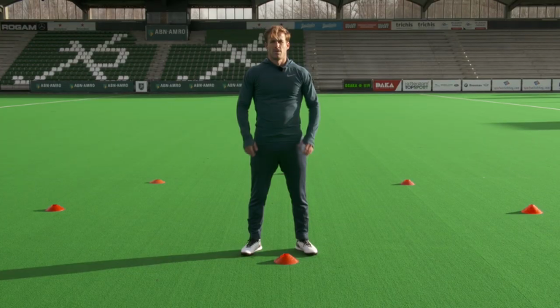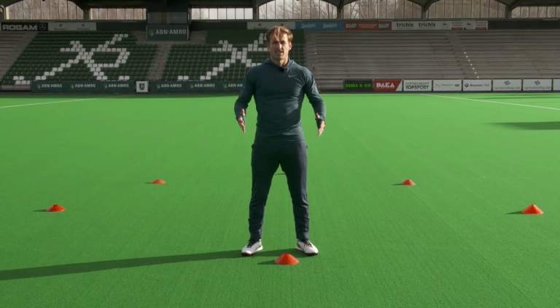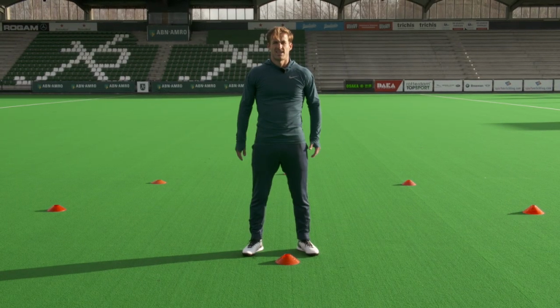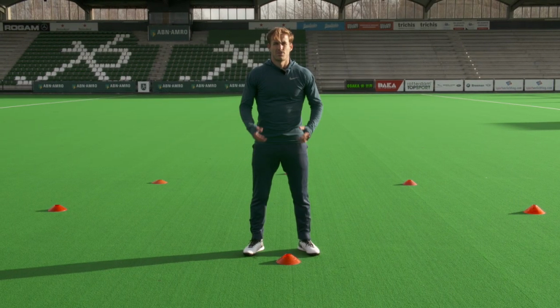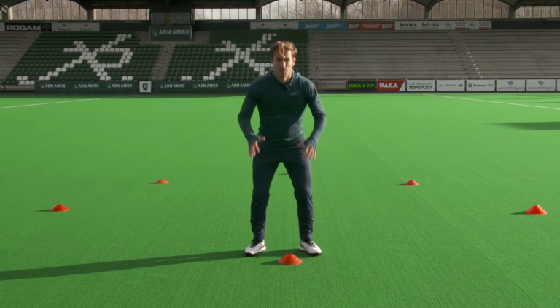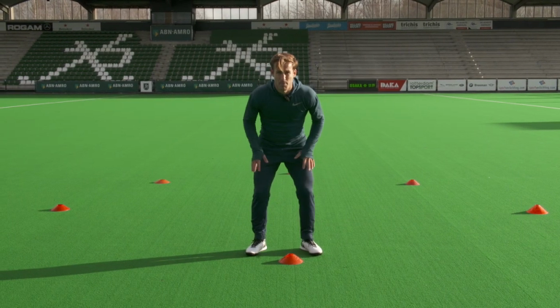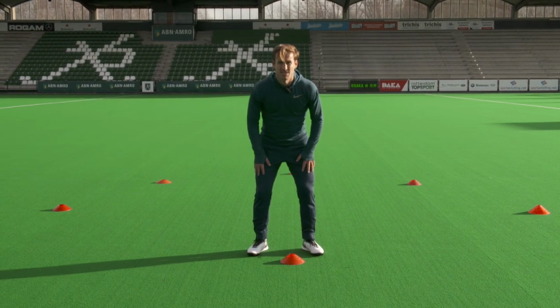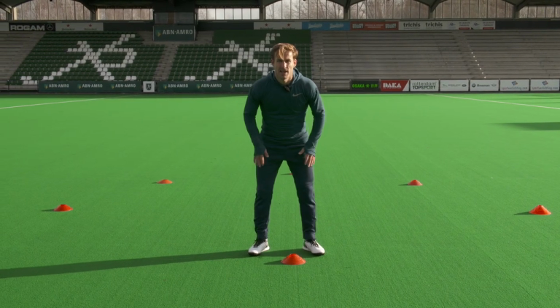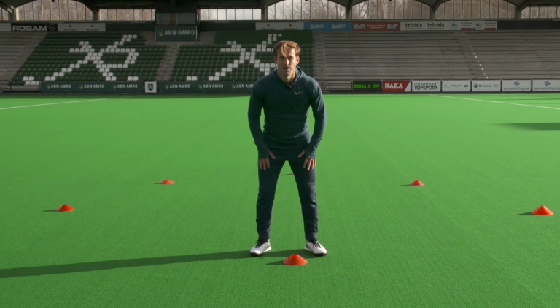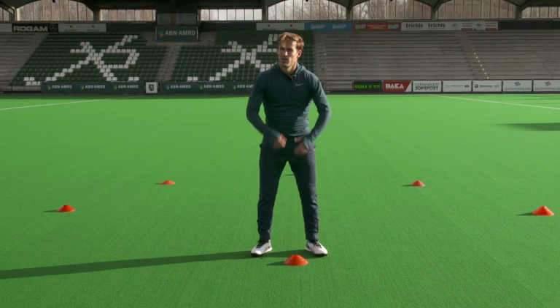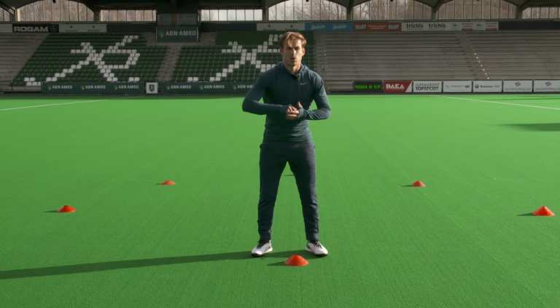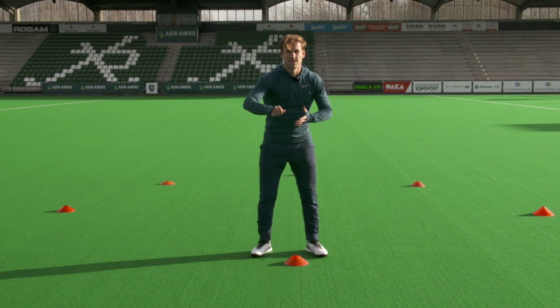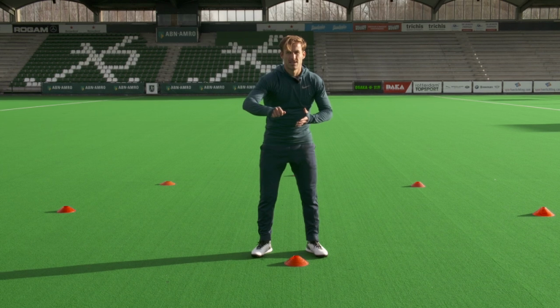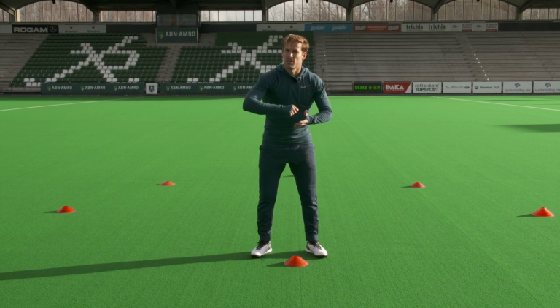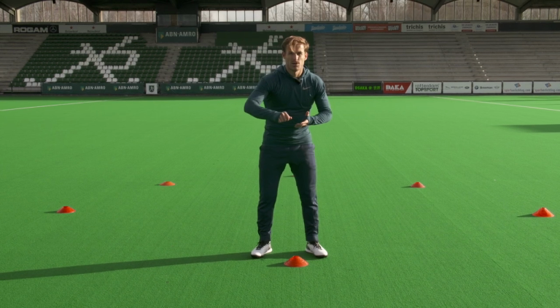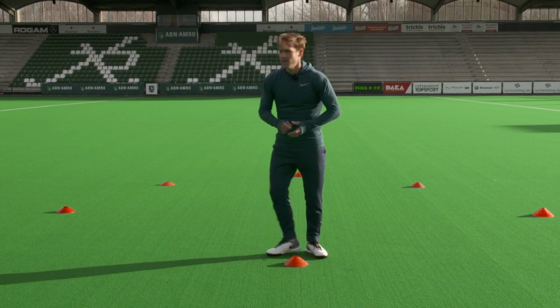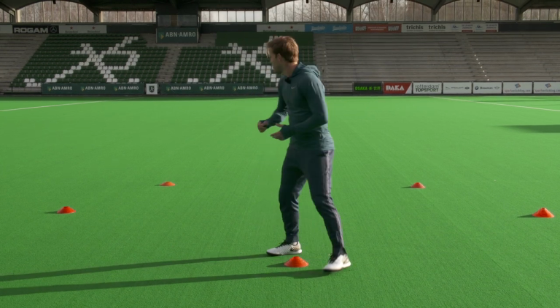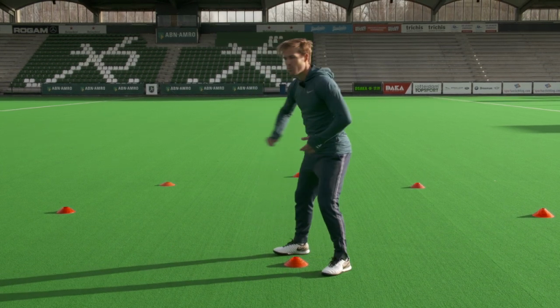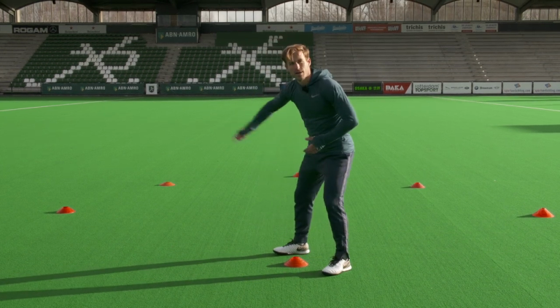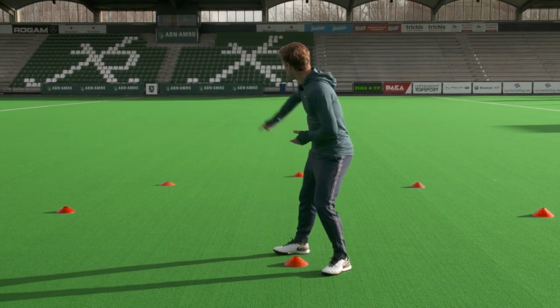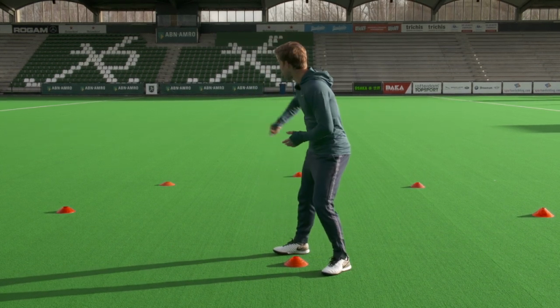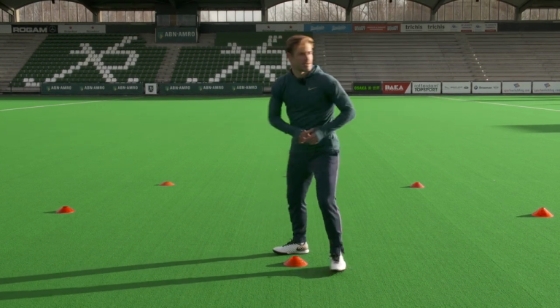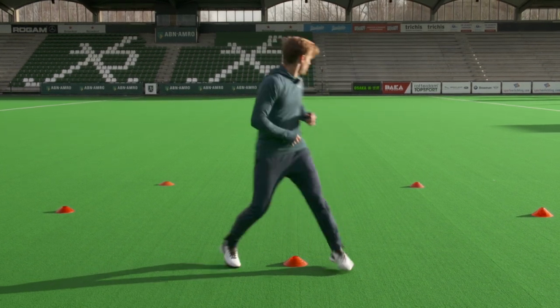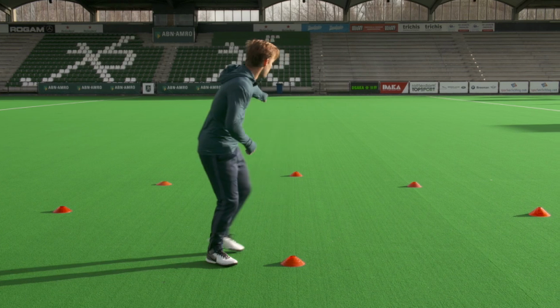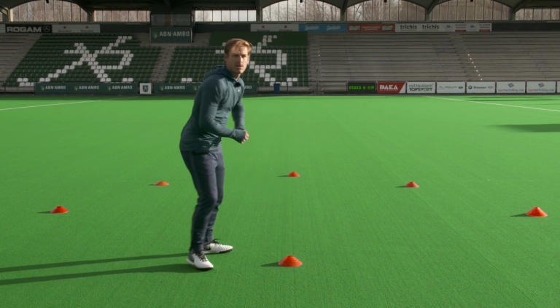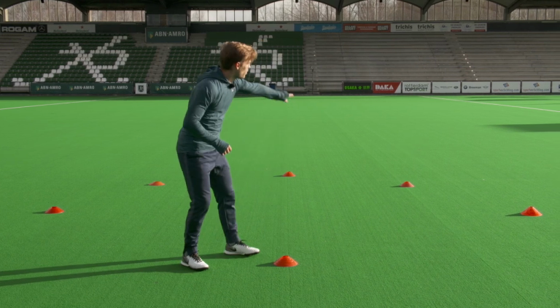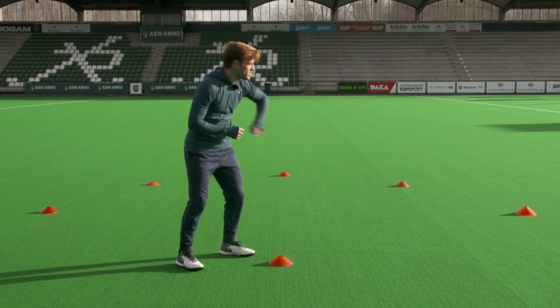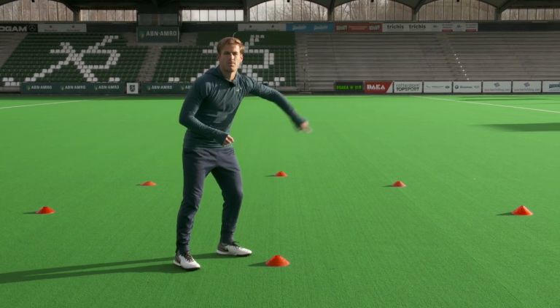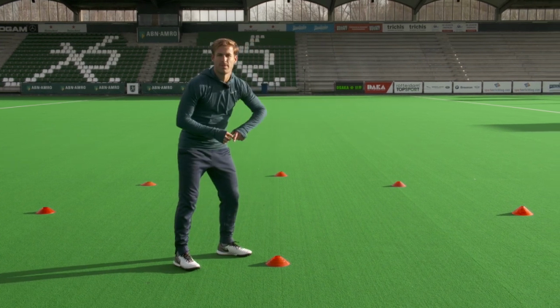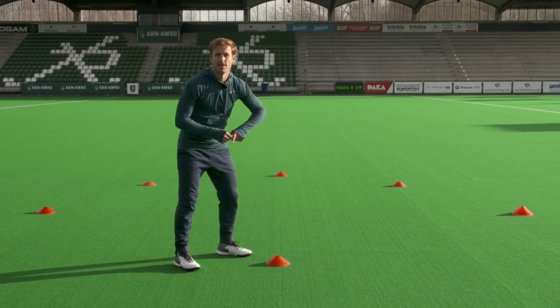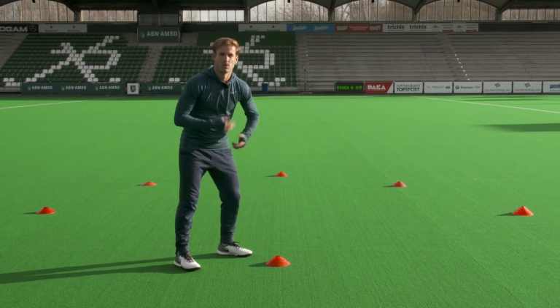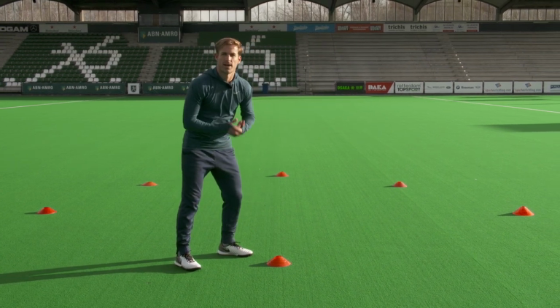This exercise is to really train the upper legs — really get them burning. Short distances, as quick as you can. You go 3 meters, 4 meters, 5 meters, 4 meters and 3 meters and back. Do it as quick as you can.